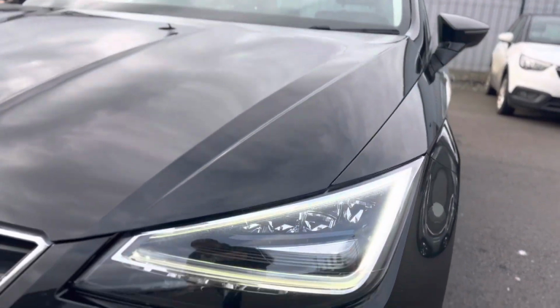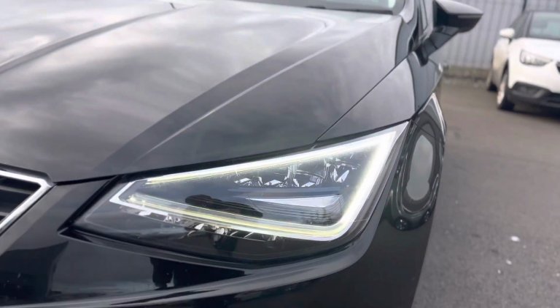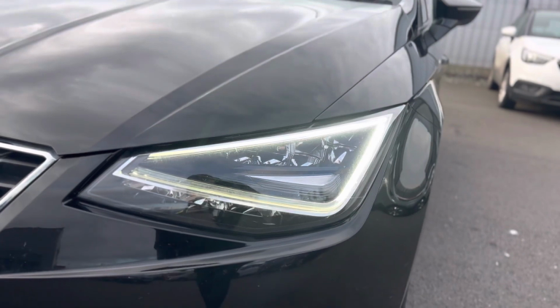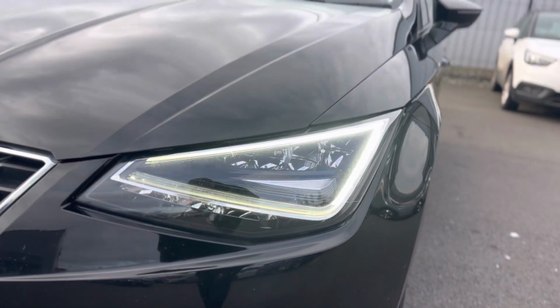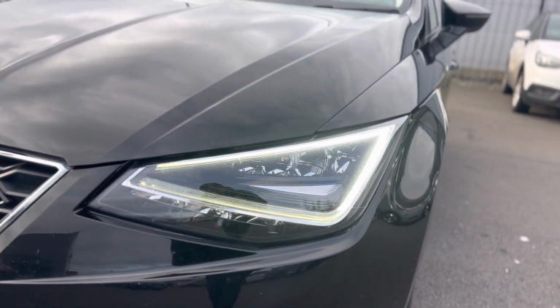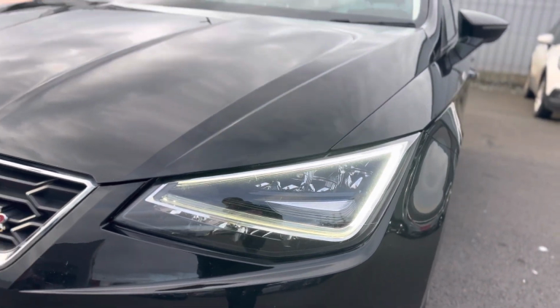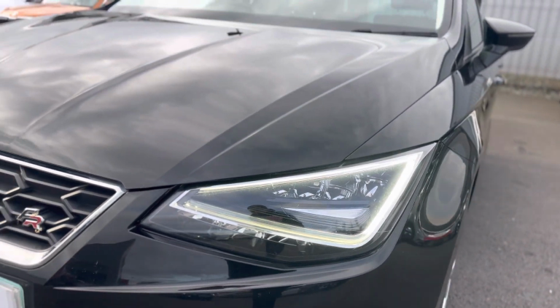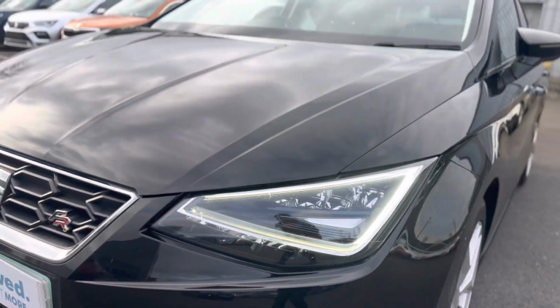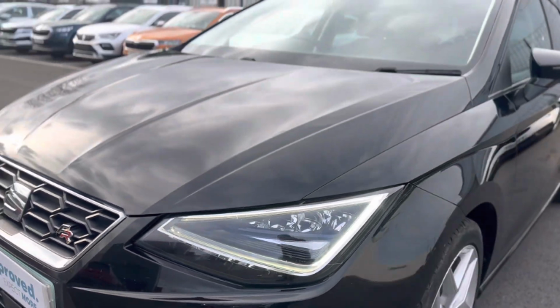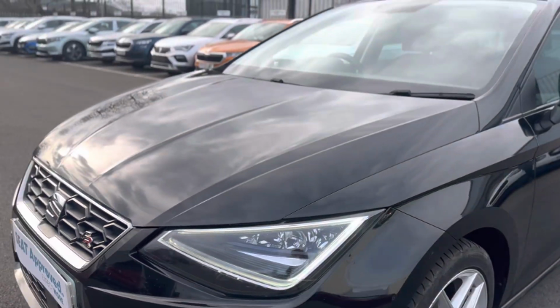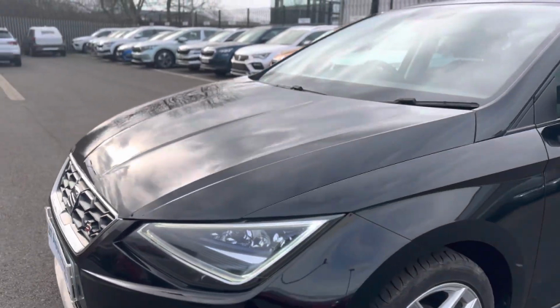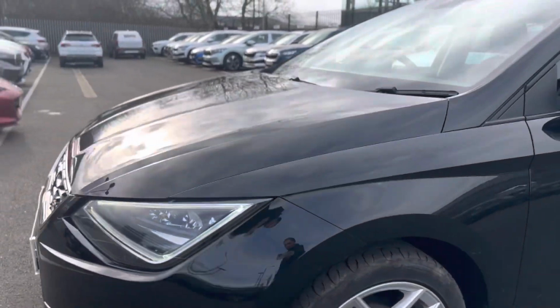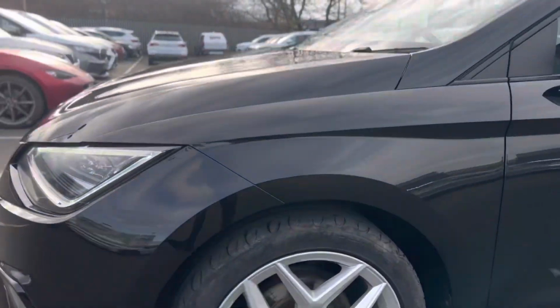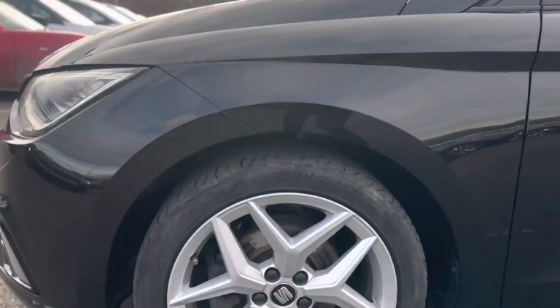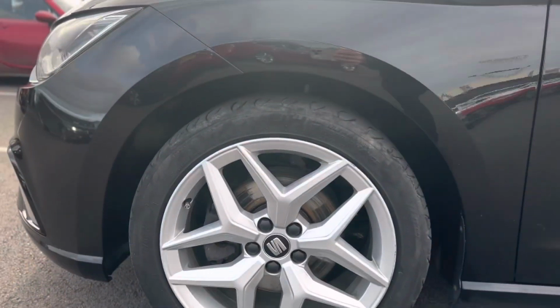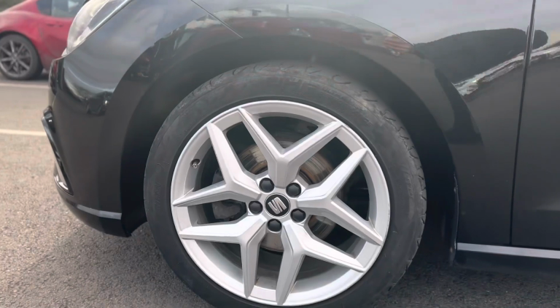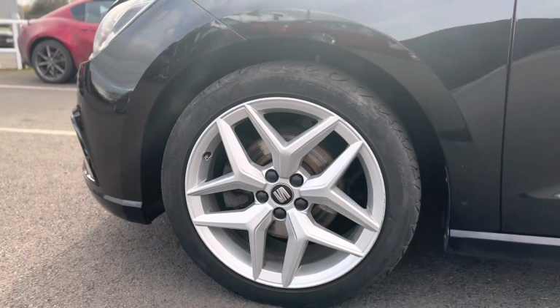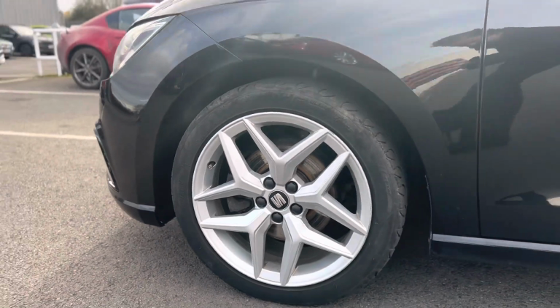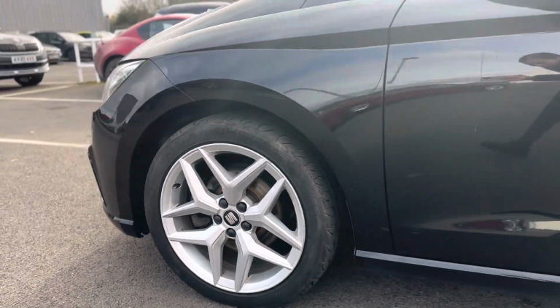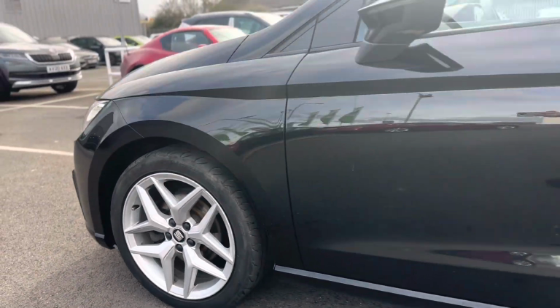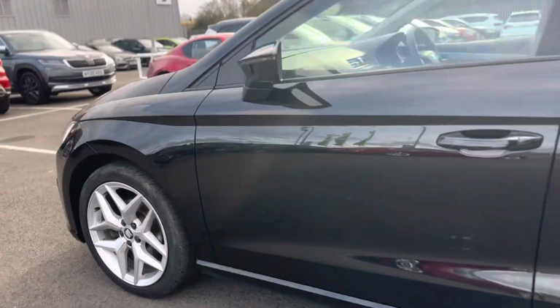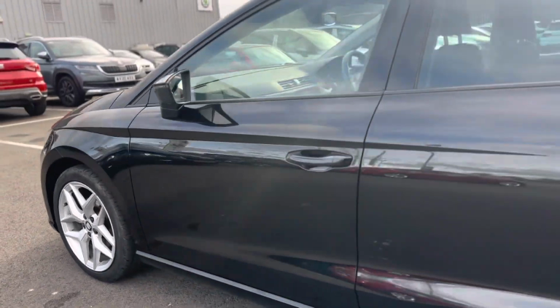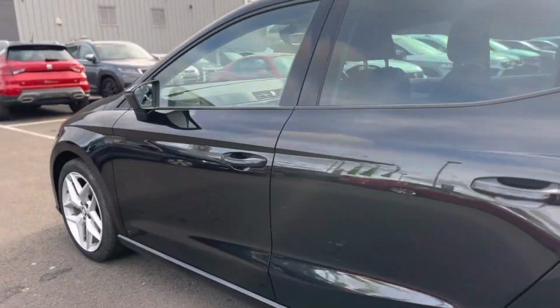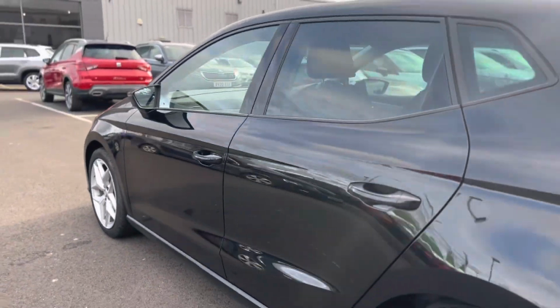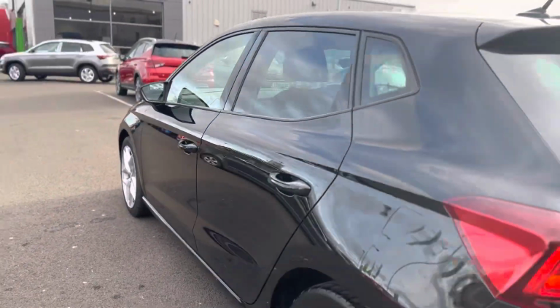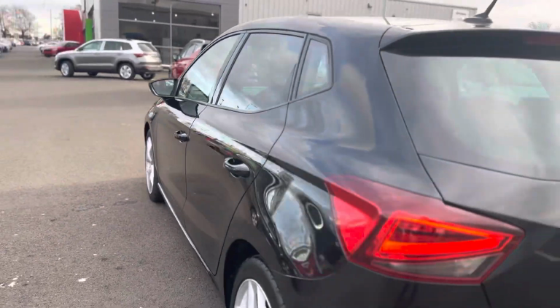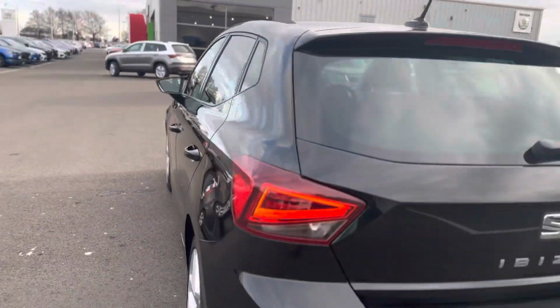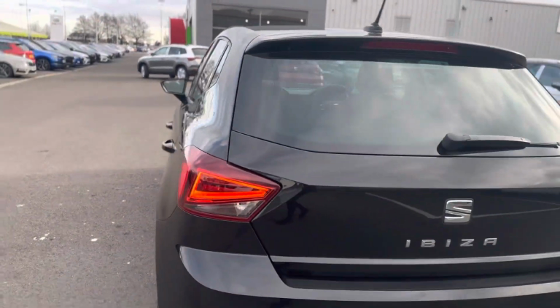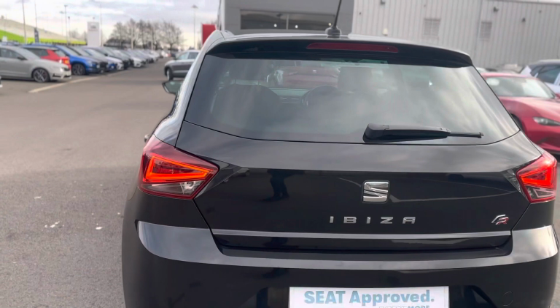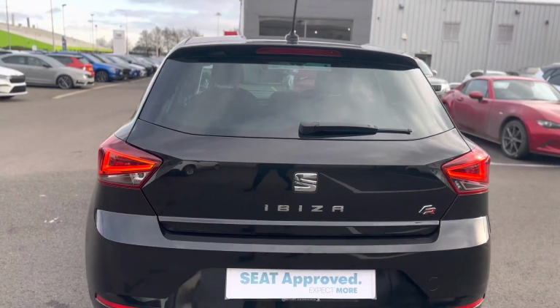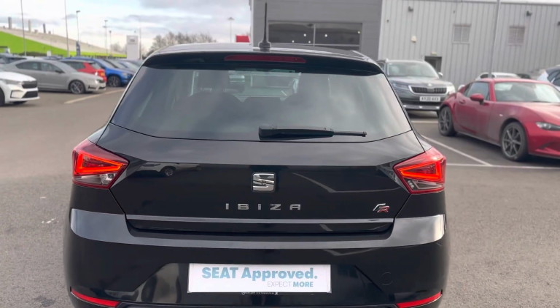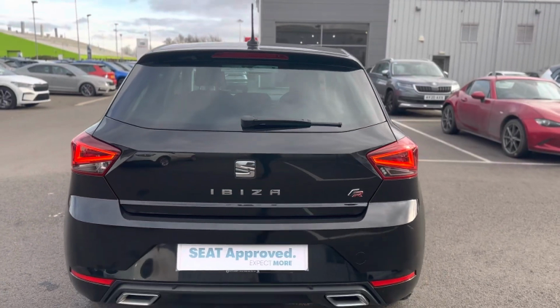As you can see it has the LED daytime running lights, 17 inch alloy wheels, and LED rear tail lights.